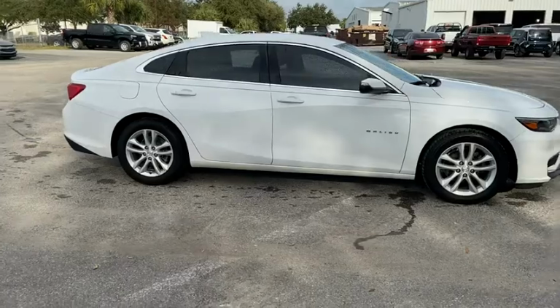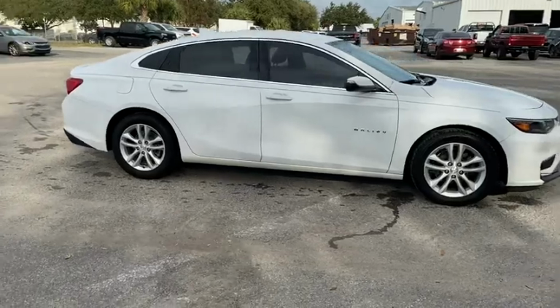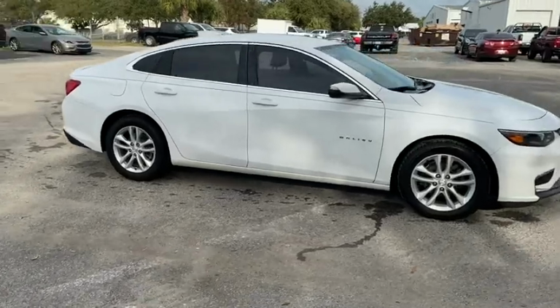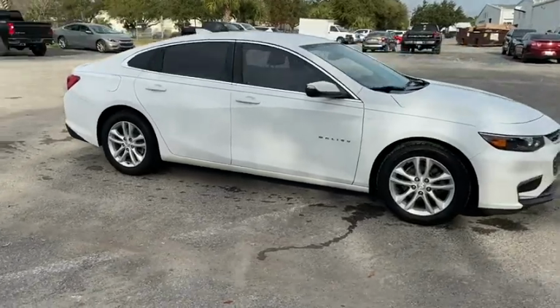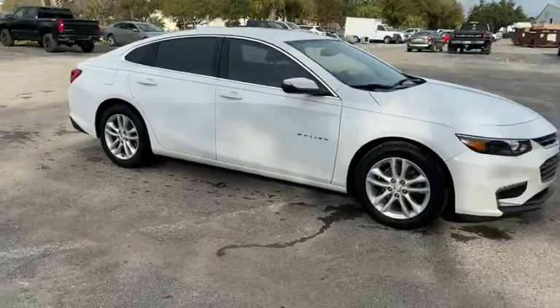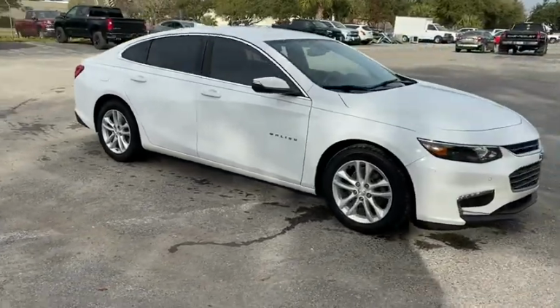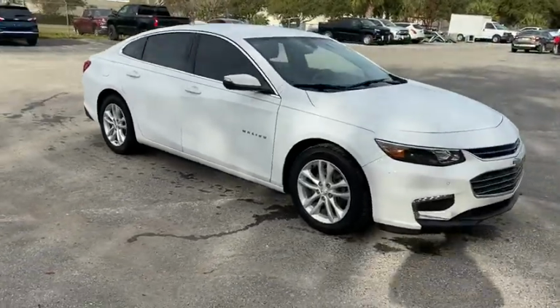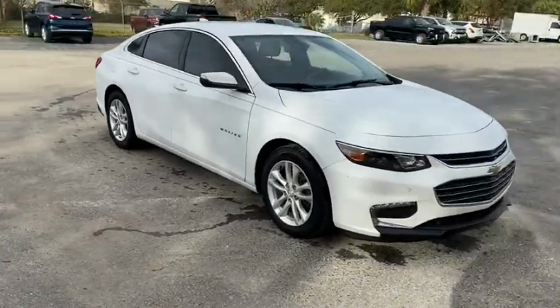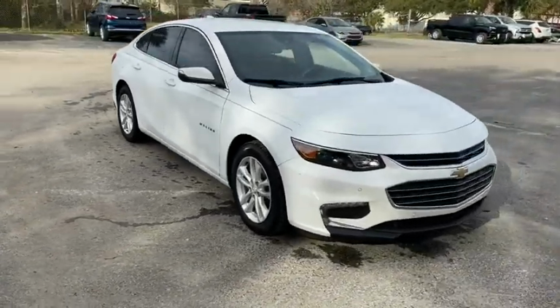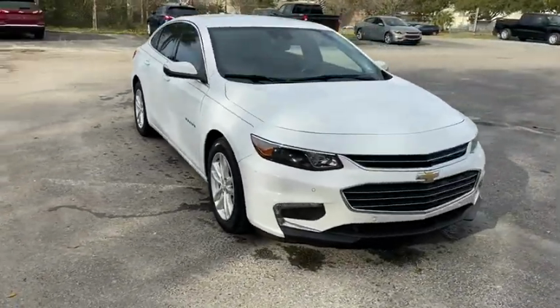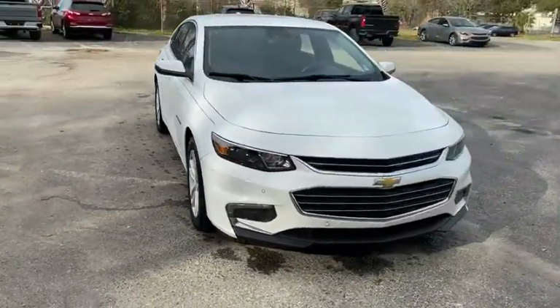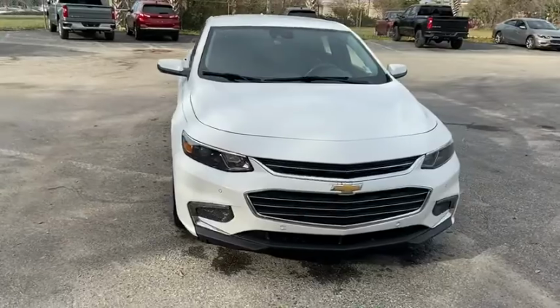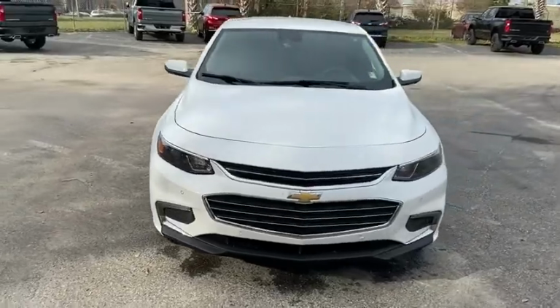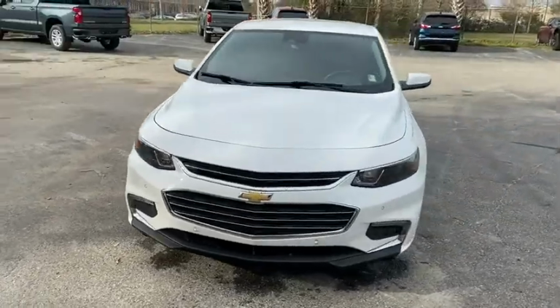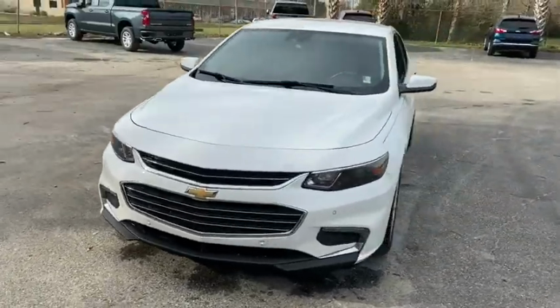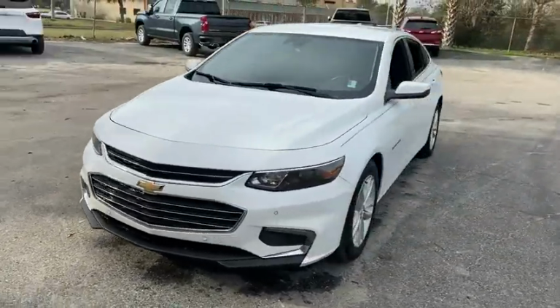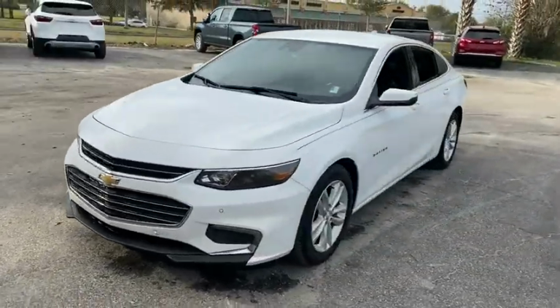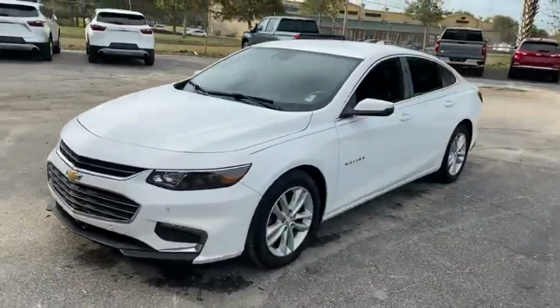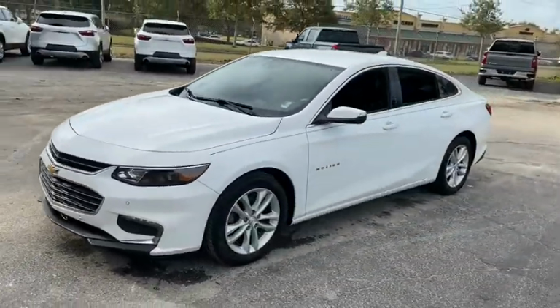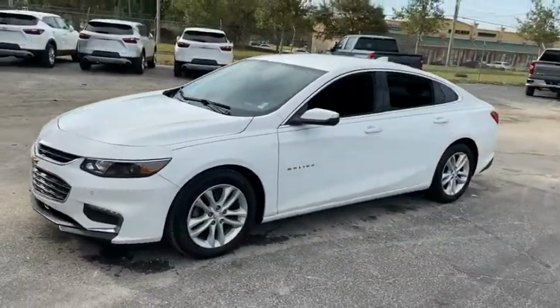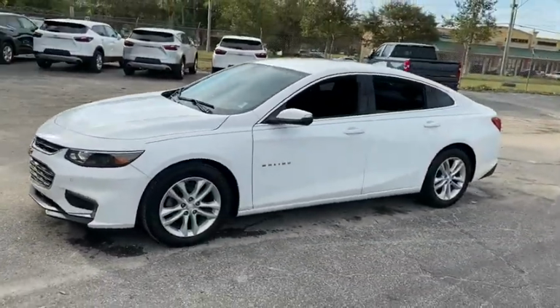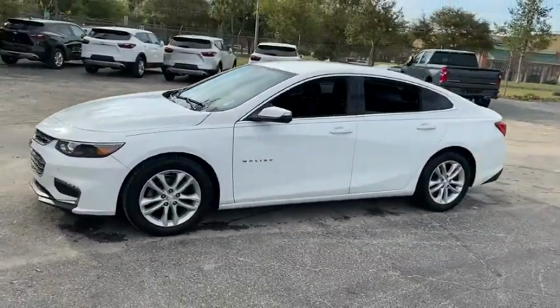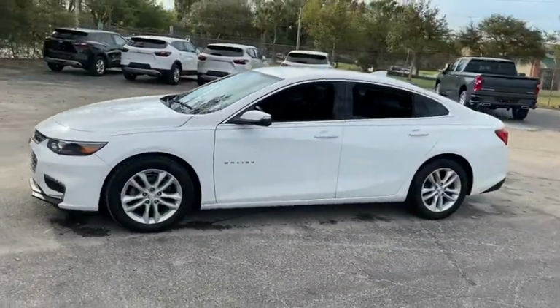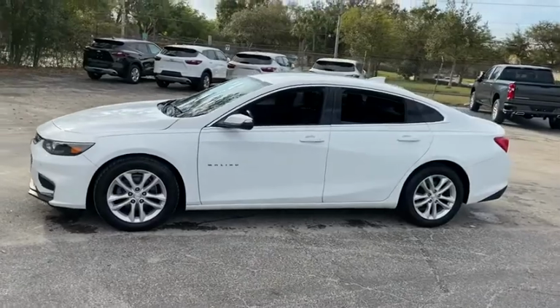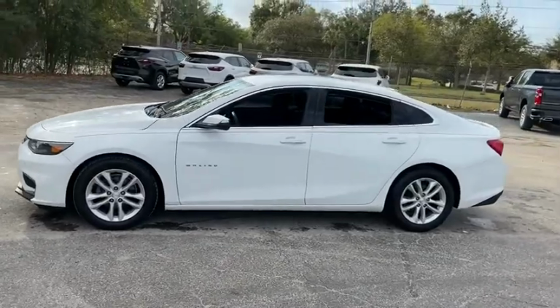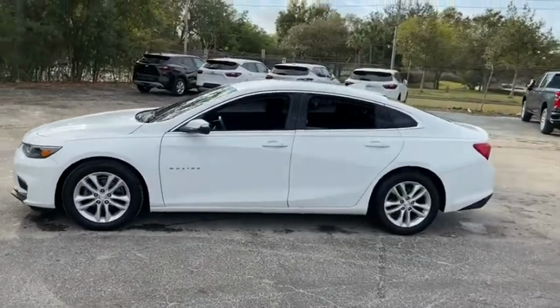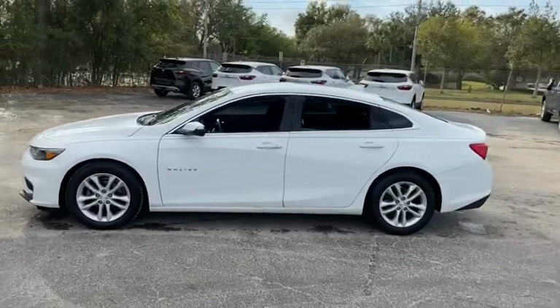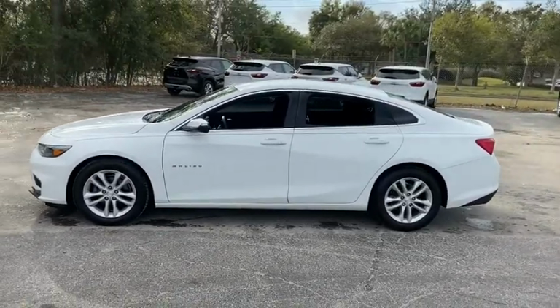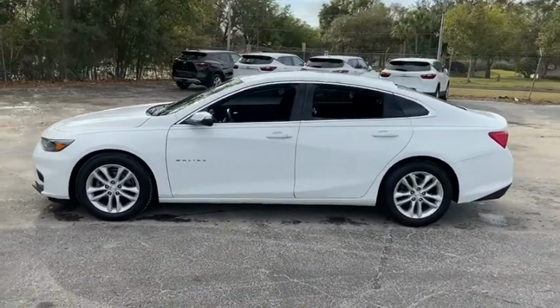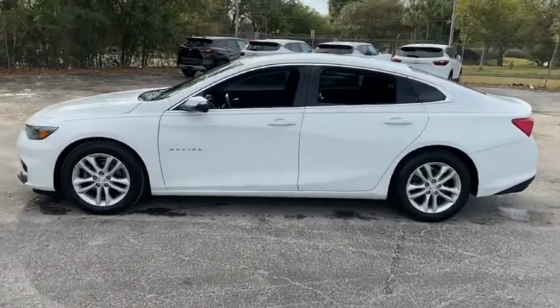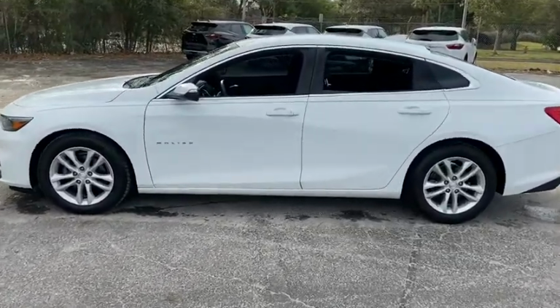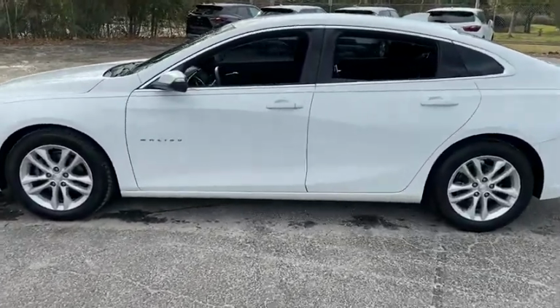Take a ride in the 2016 Chevrolet Malibu, a combination of performance and fuel economy. The Malibu is a great commuting car. This vehicle has less than 45,000 miles. Here are some of this vehicle's great options.